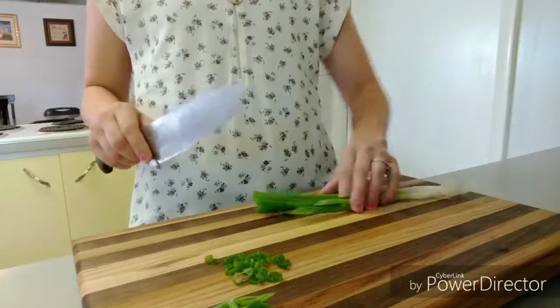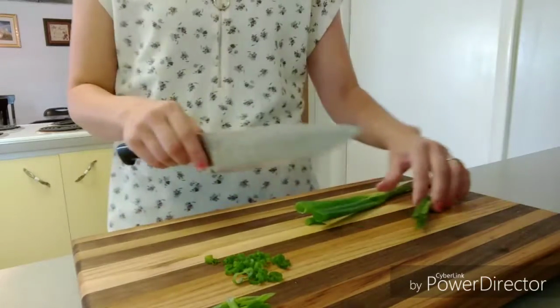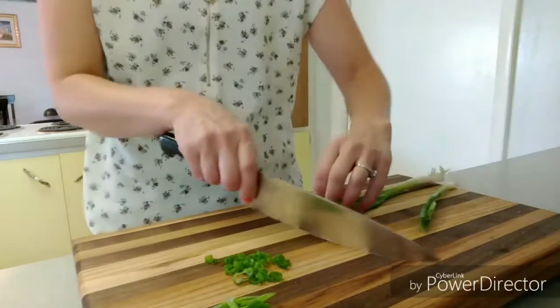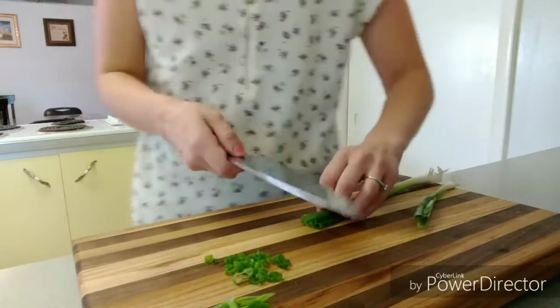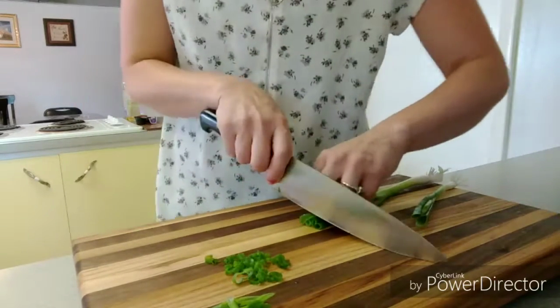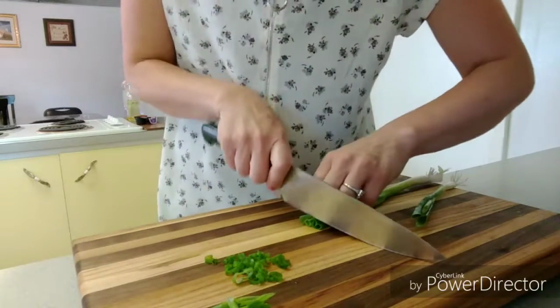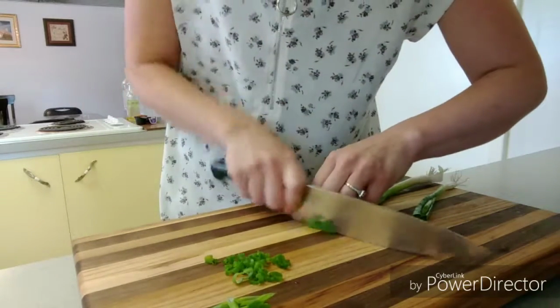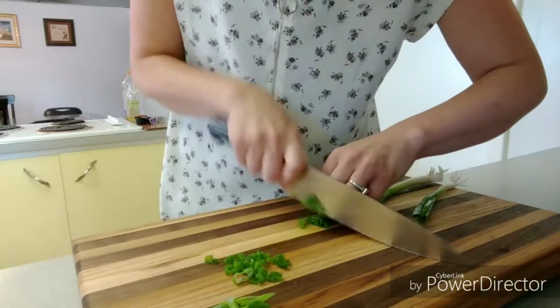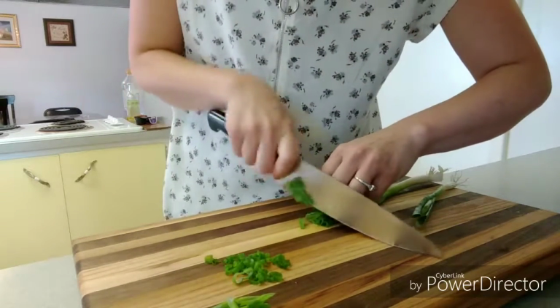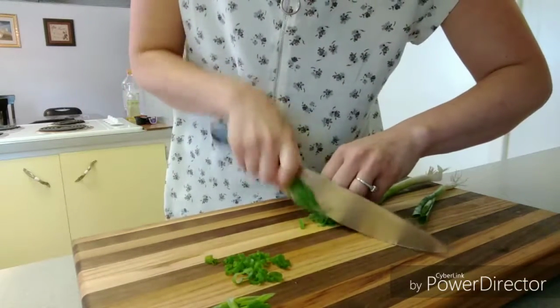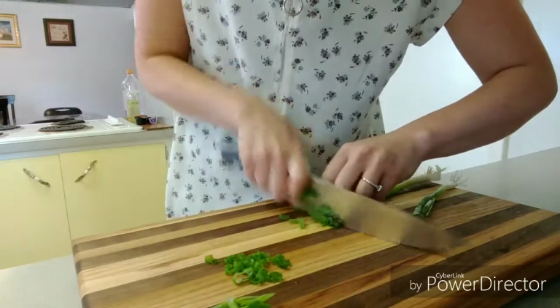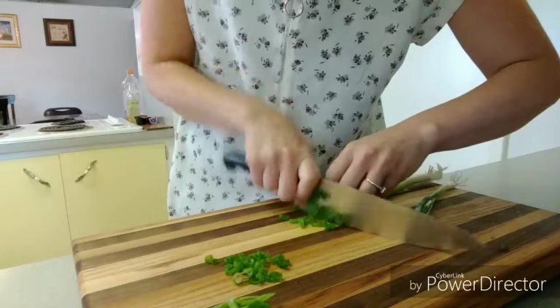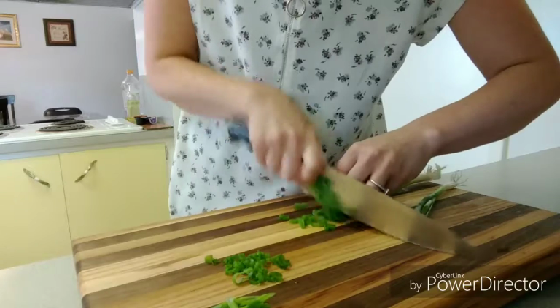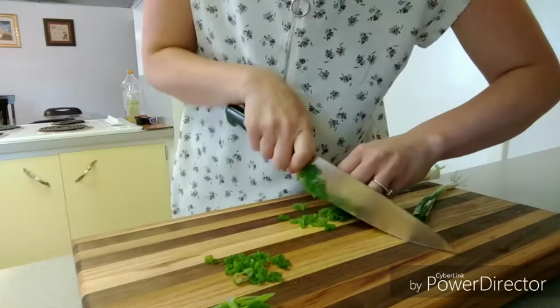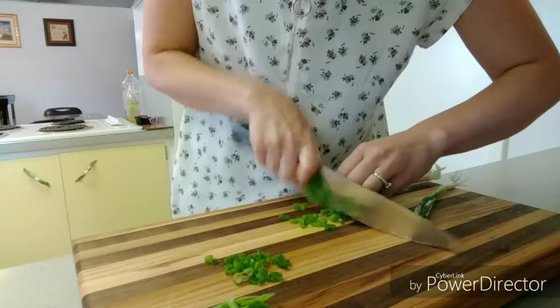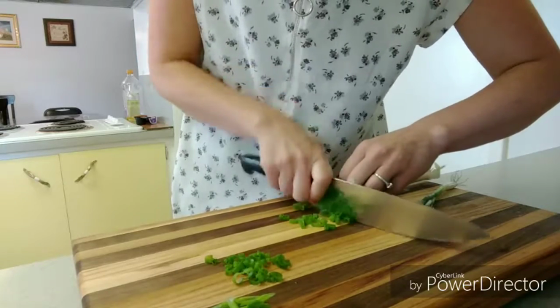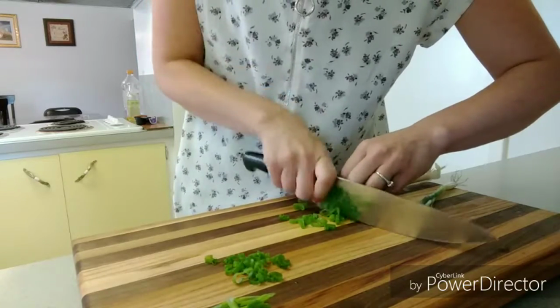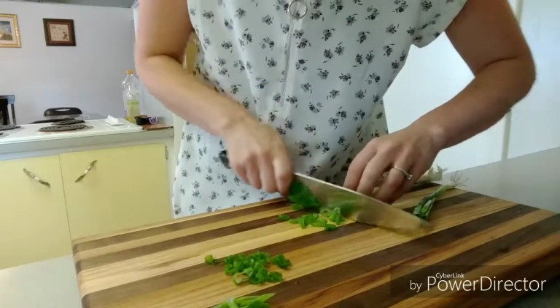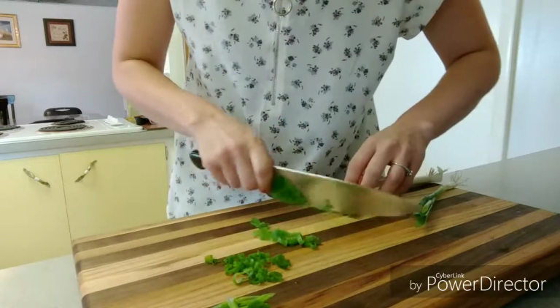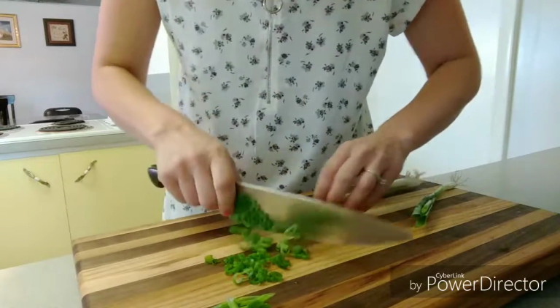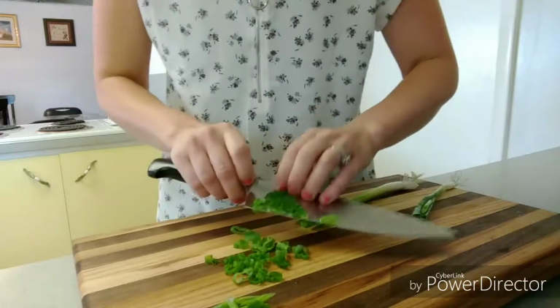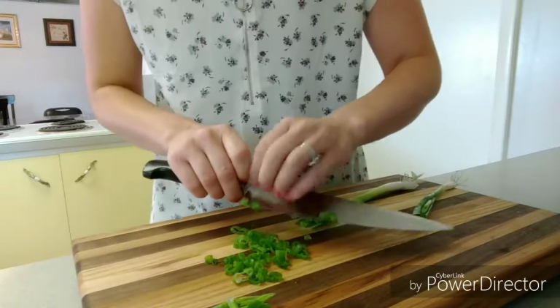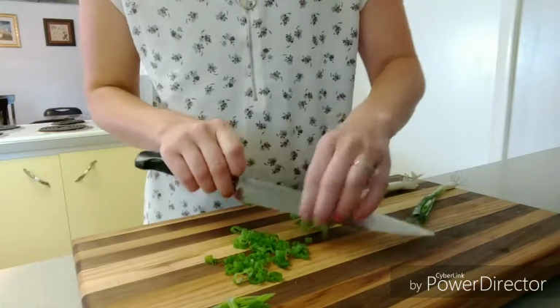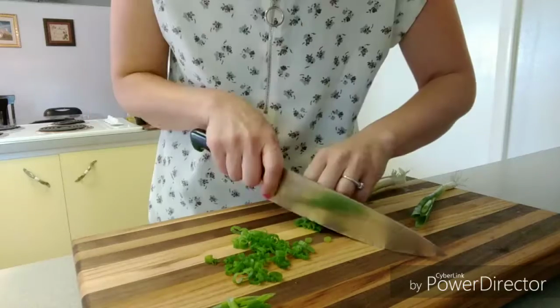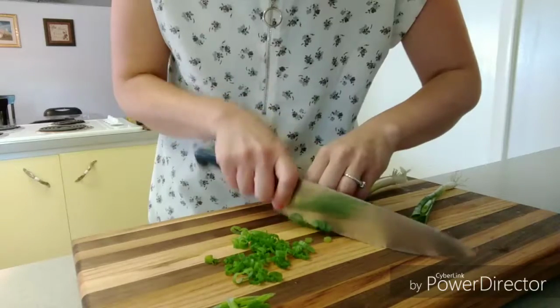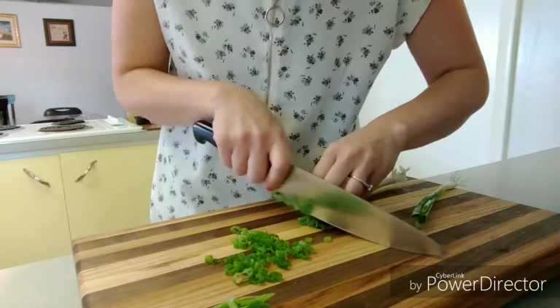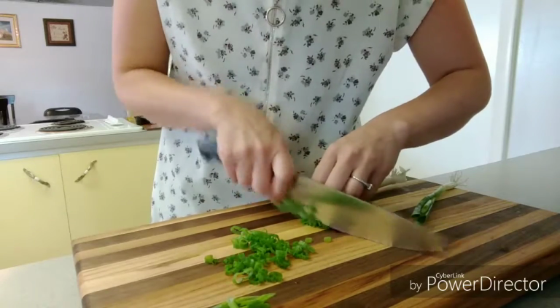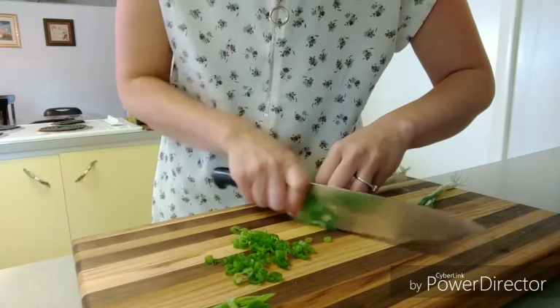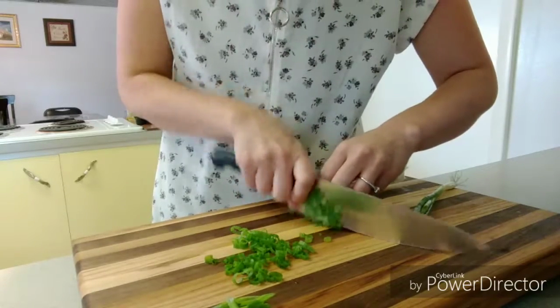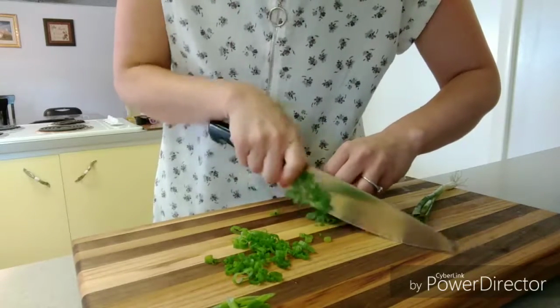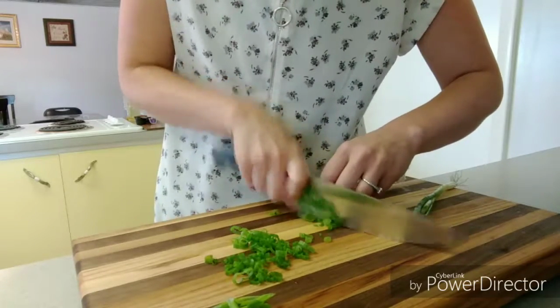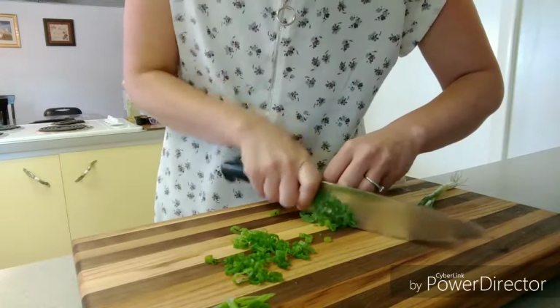You're just going to keep continuing down, using your knuckles as a guide whether you're at that bias or not, sliding your fingers back, keeping your thumb out of the way.